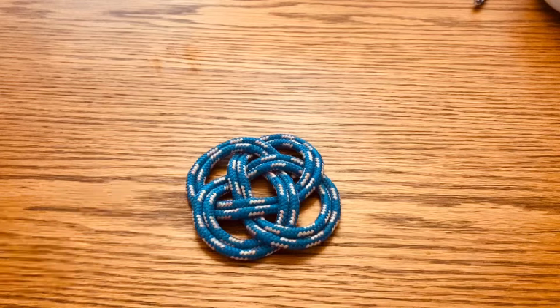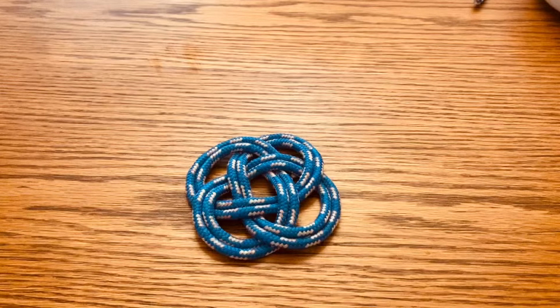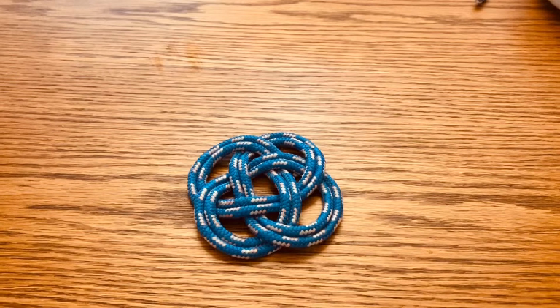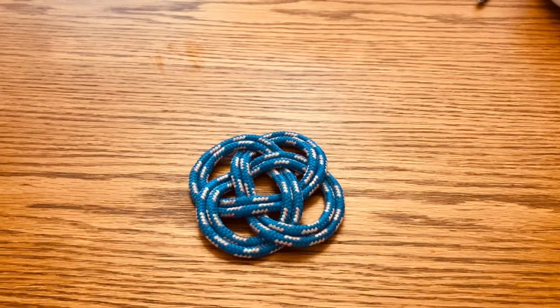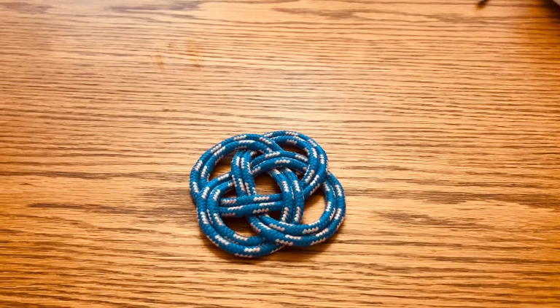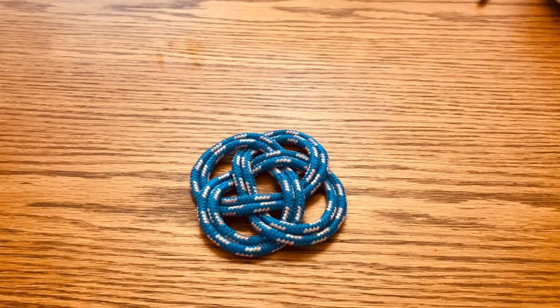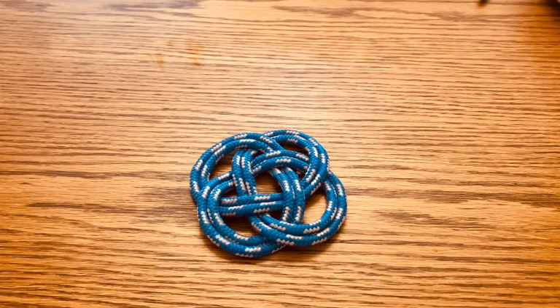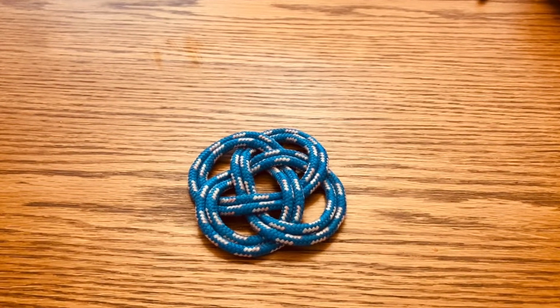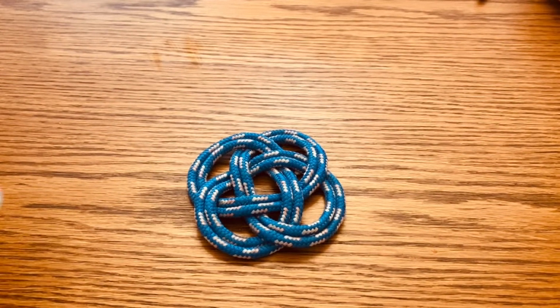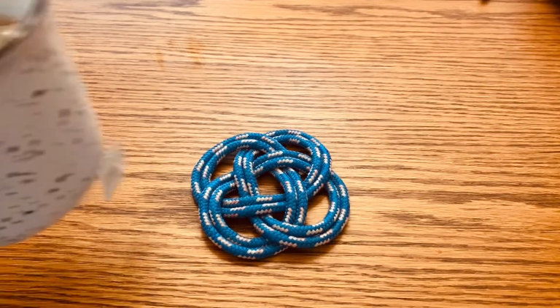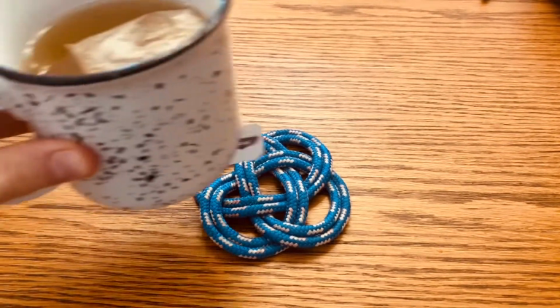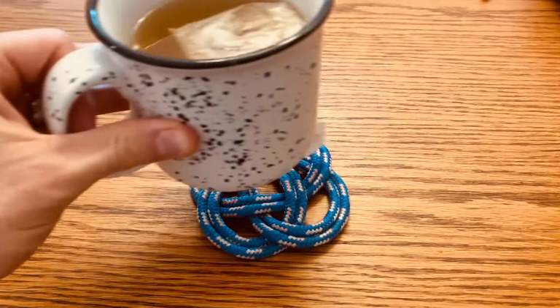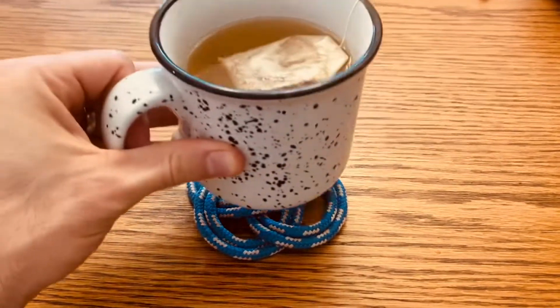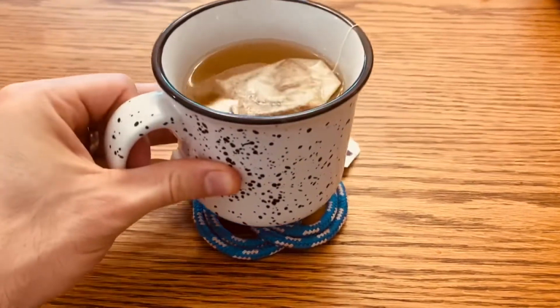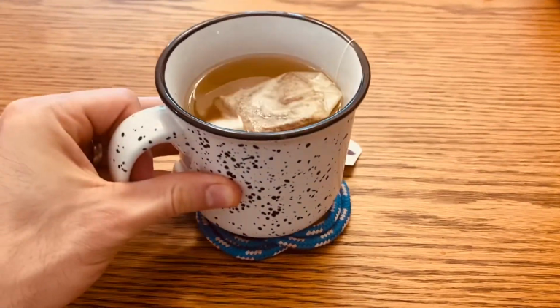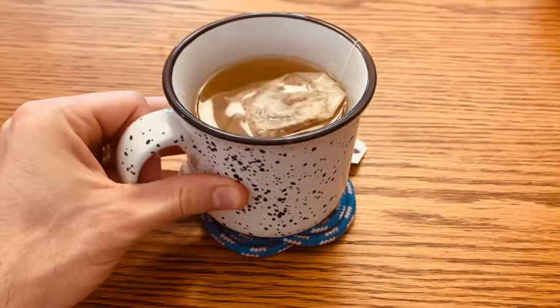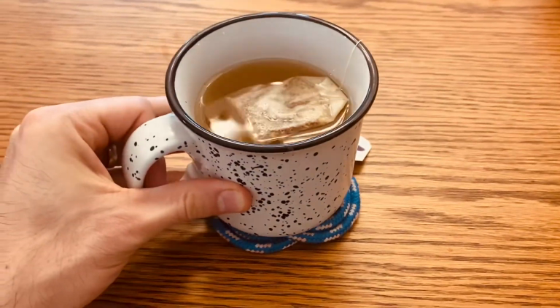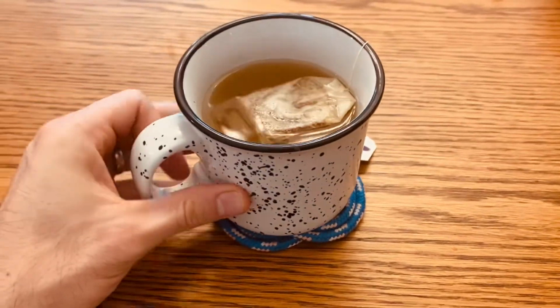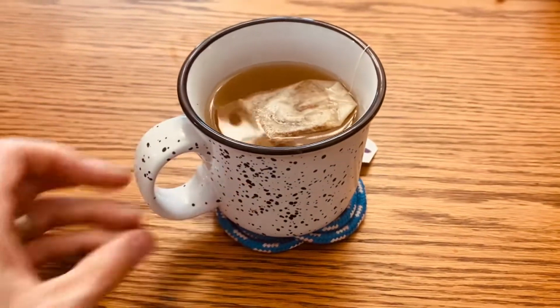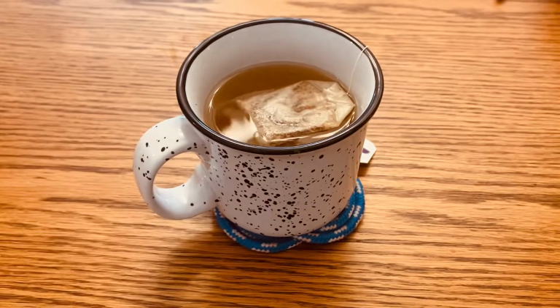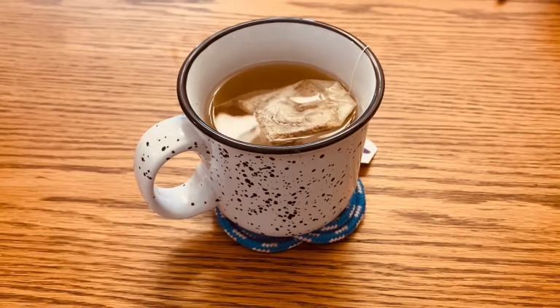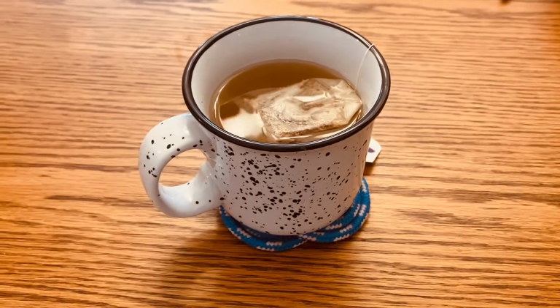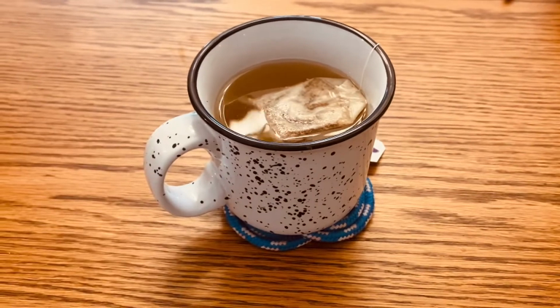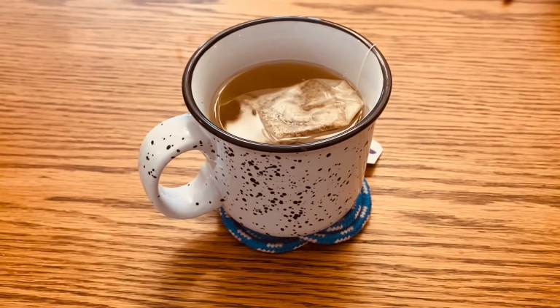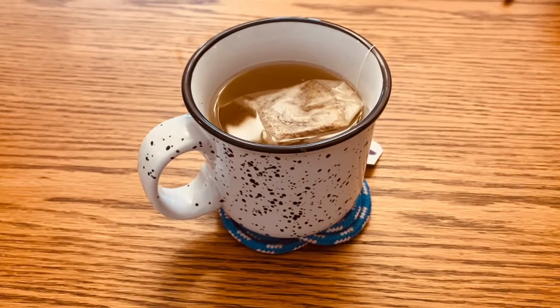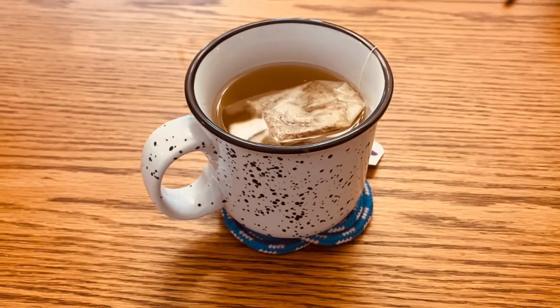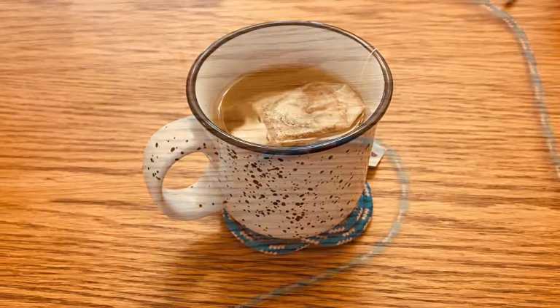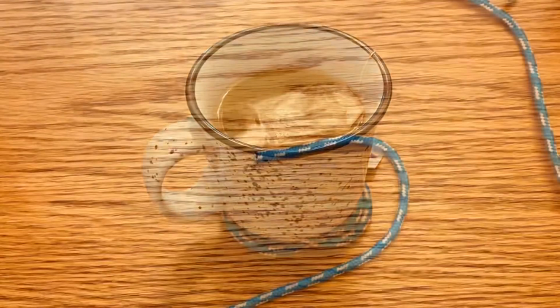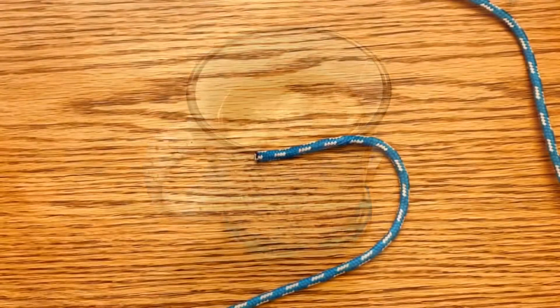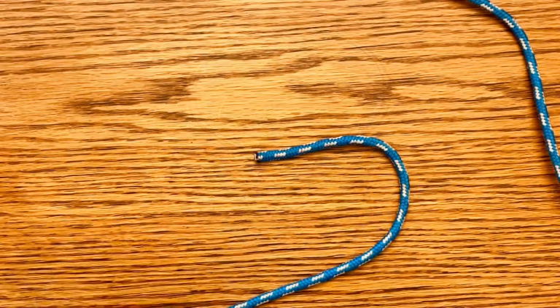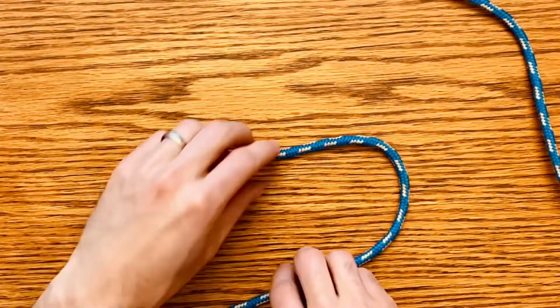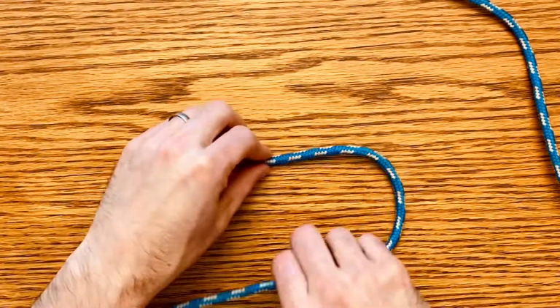How to make the Carrick Bend Rope Coaster. You're going to want to start with about five feet of rope.